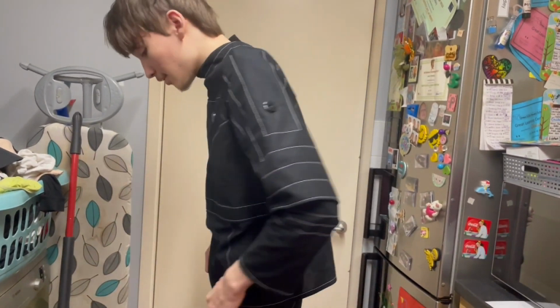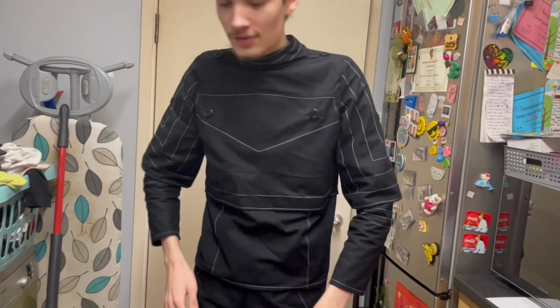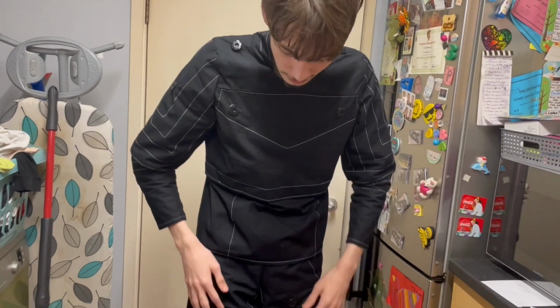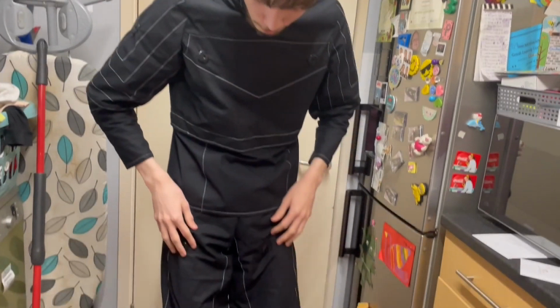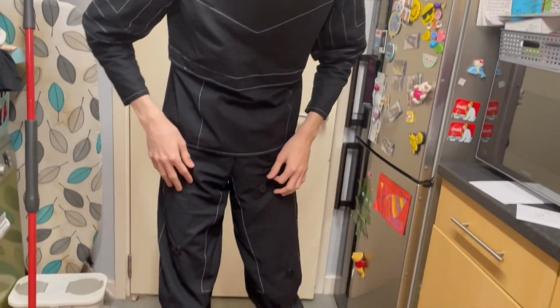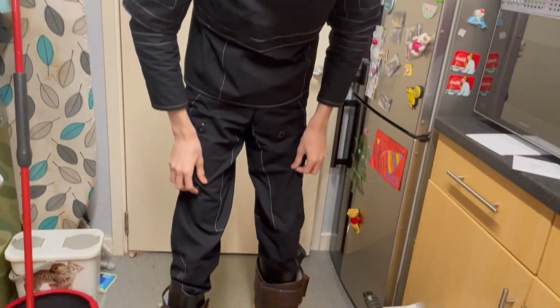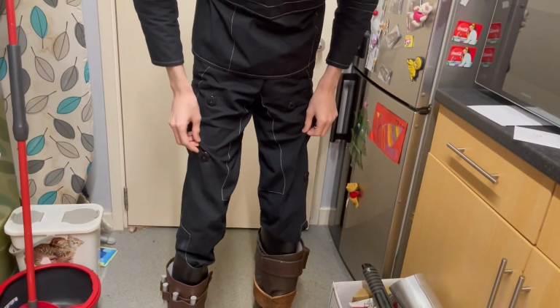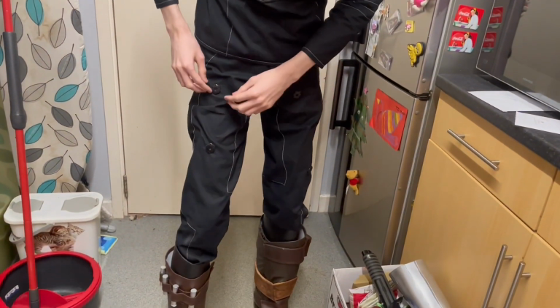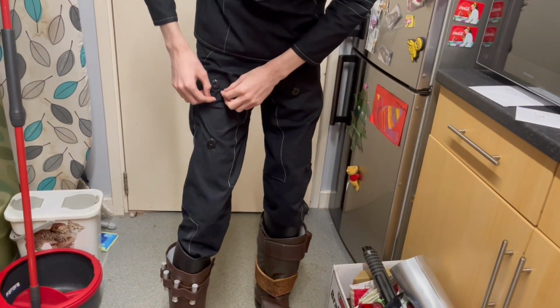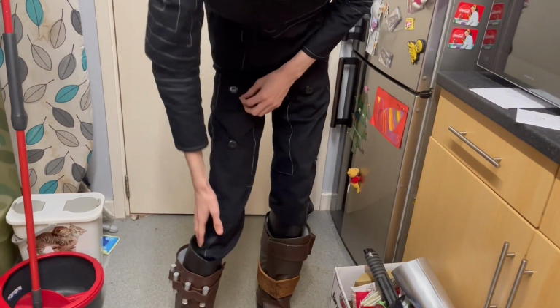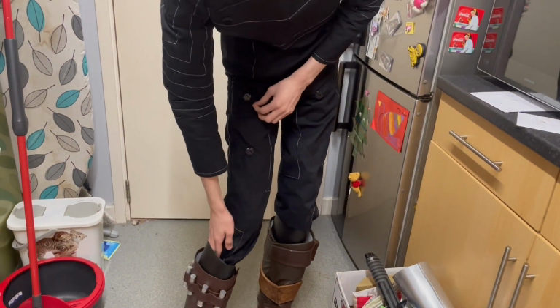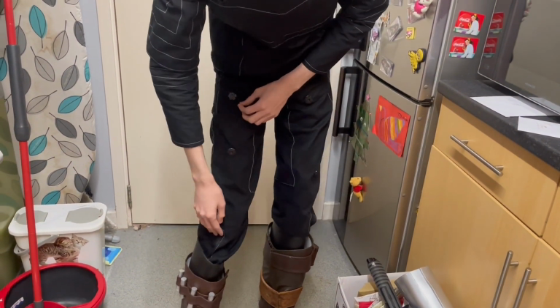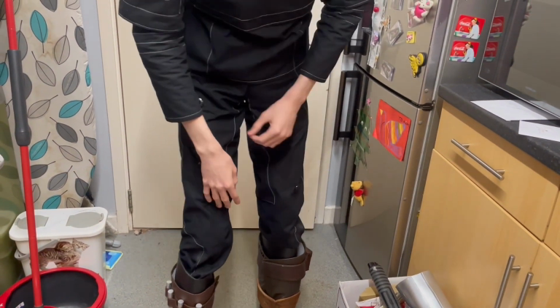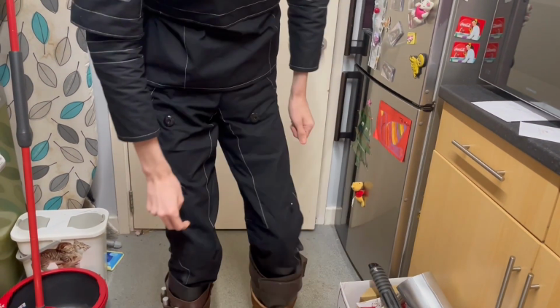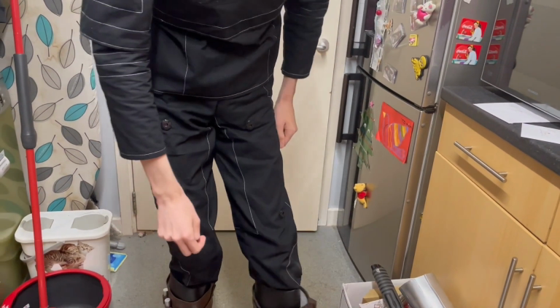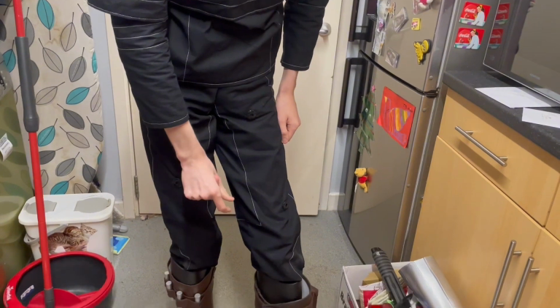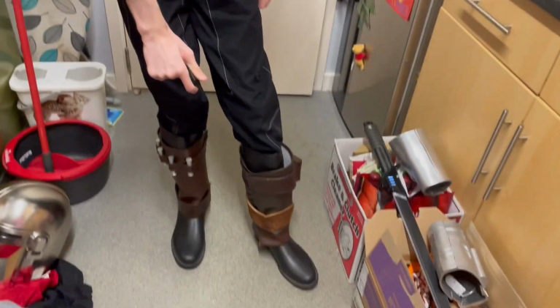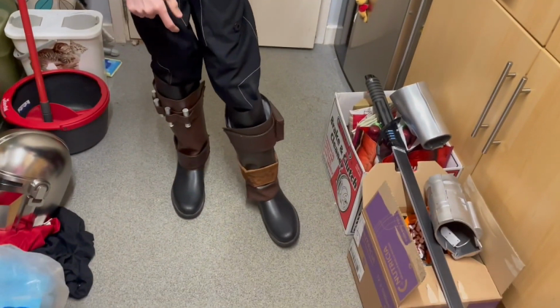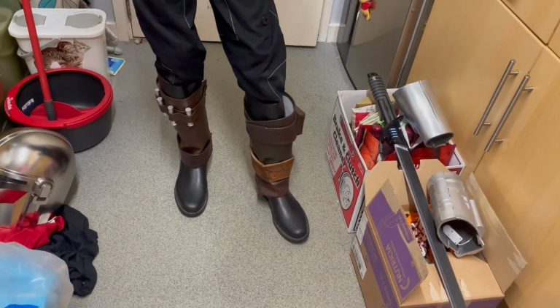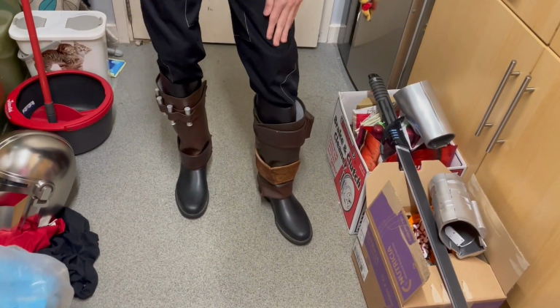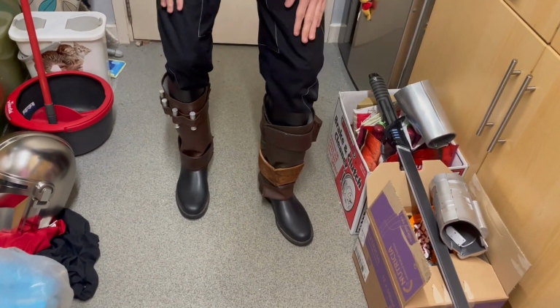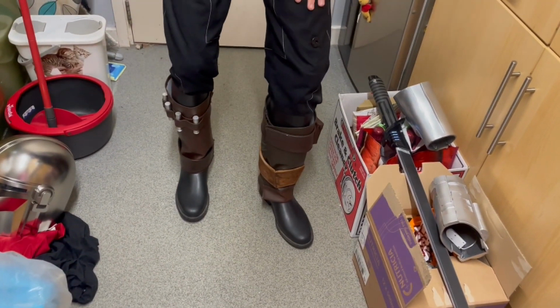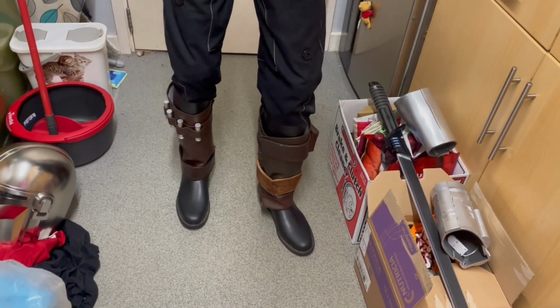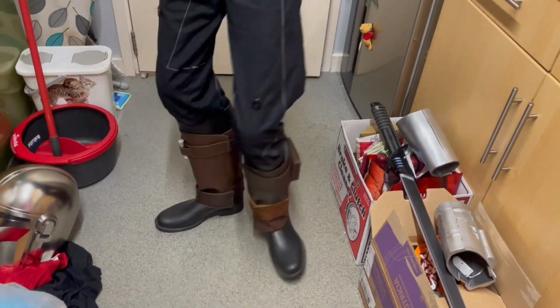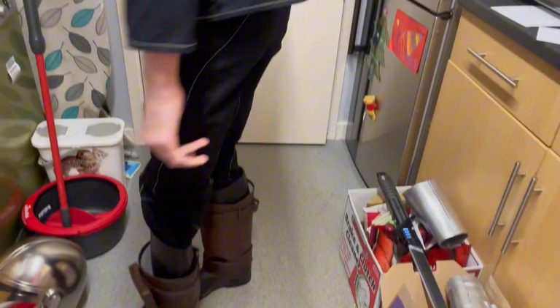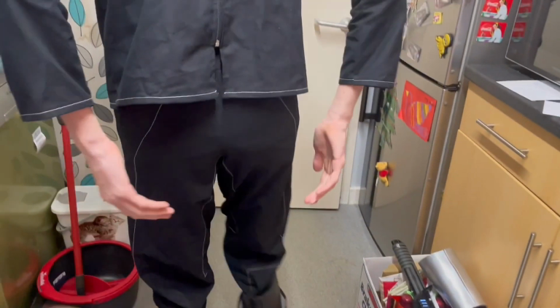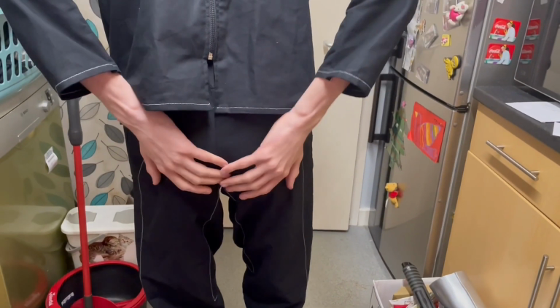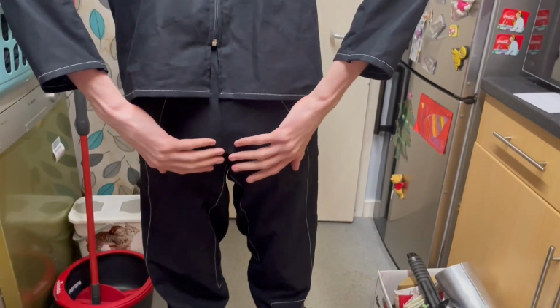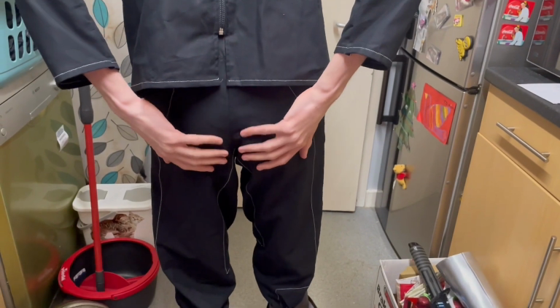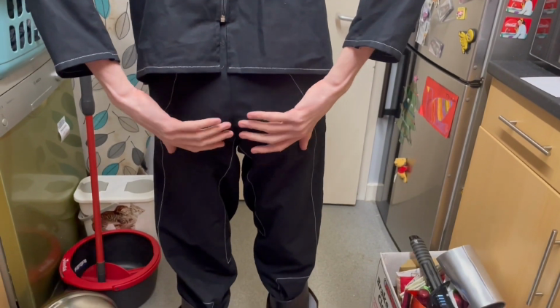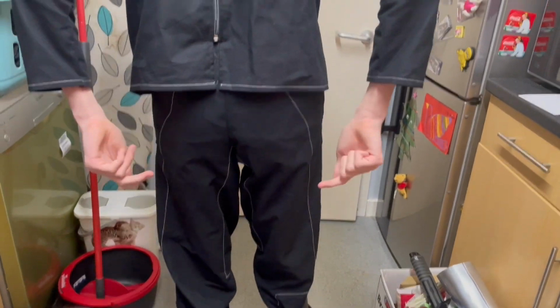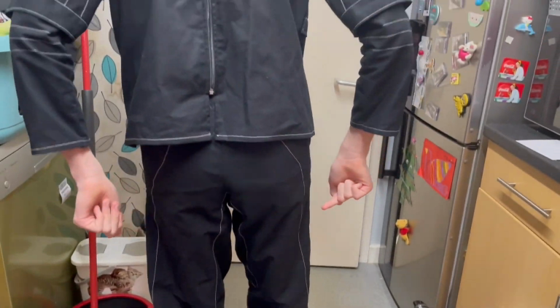Moving down here, we've got the trousers, which are very similar. I just tucked them into the boots. If you want to see more detail of the boots, just watch the last video. And you just put the armor pieces on here. I'm in my boots as well — I don't know what it looks like behind there, but let me know in the comments.